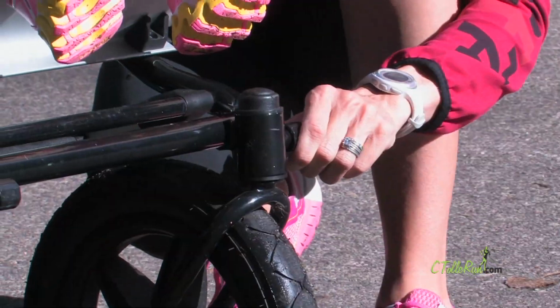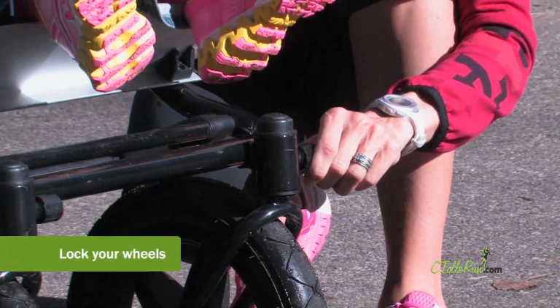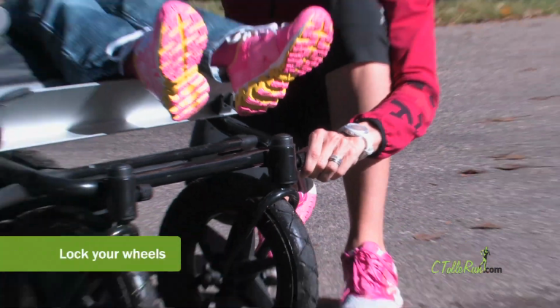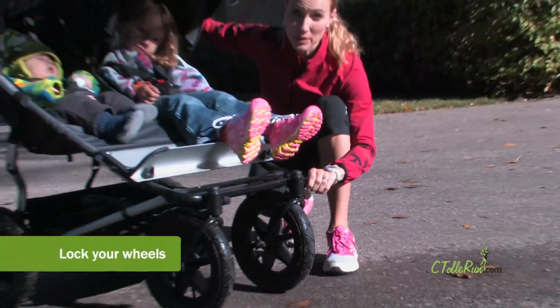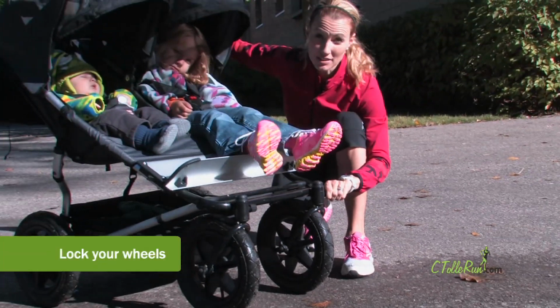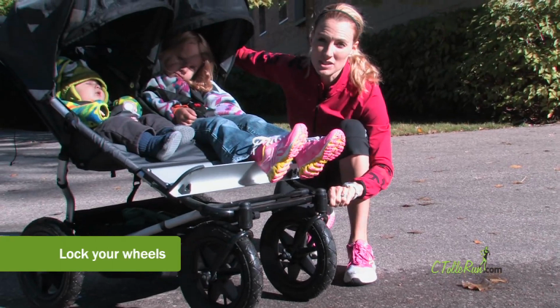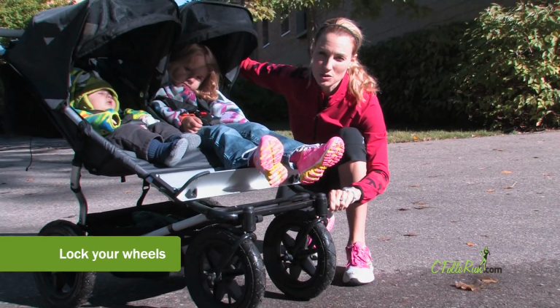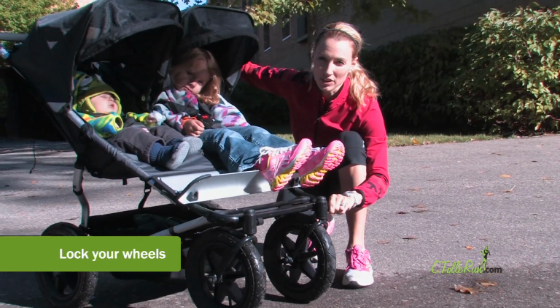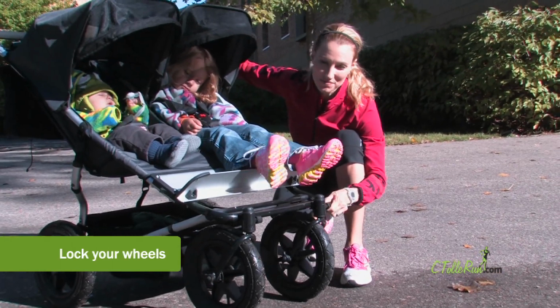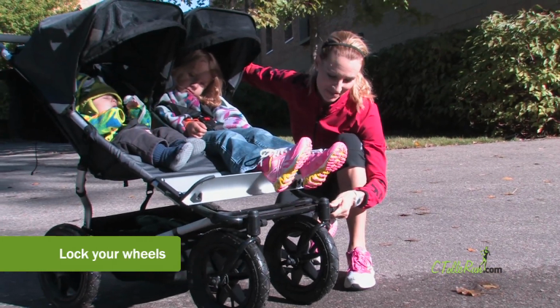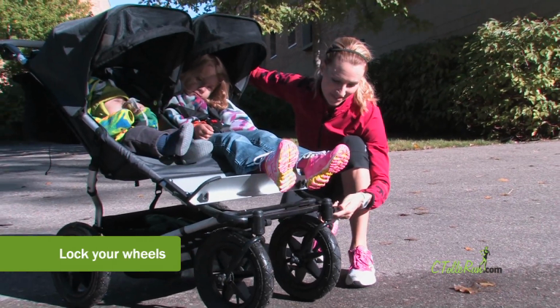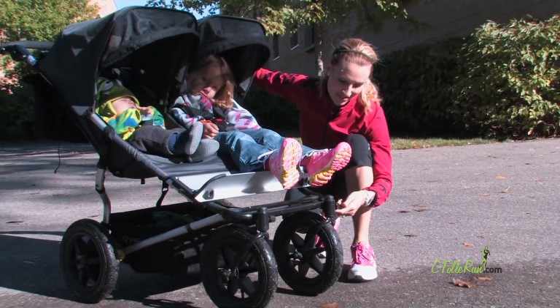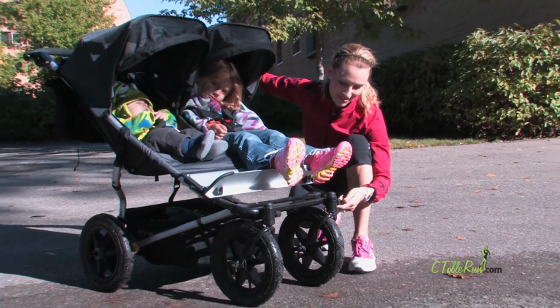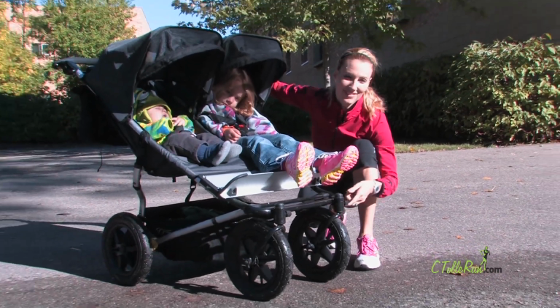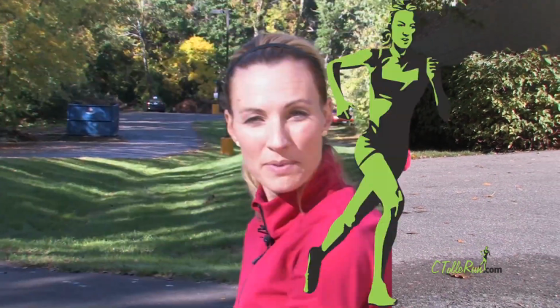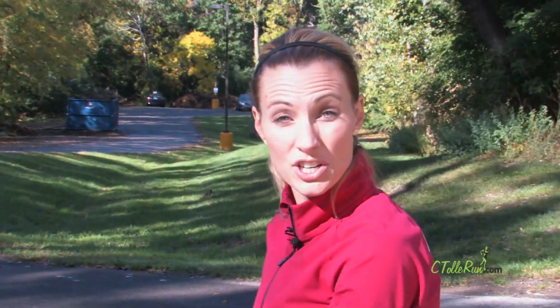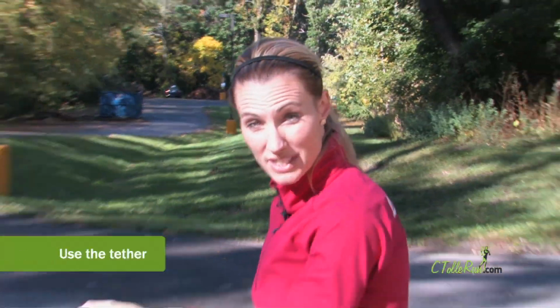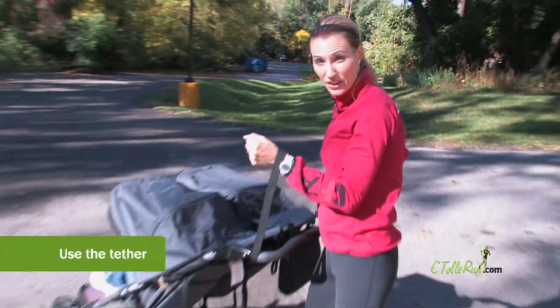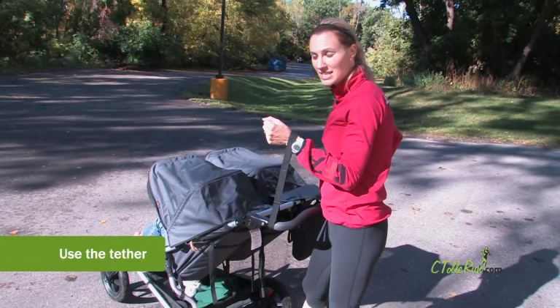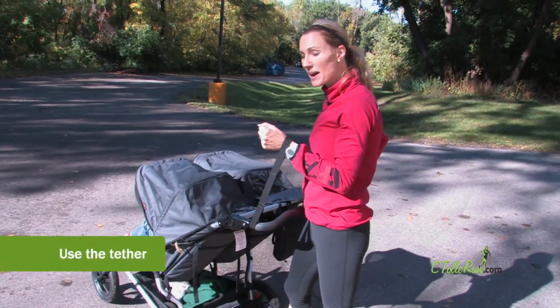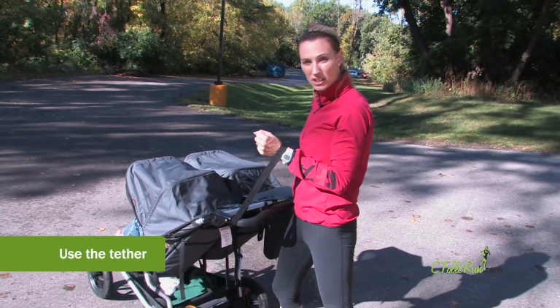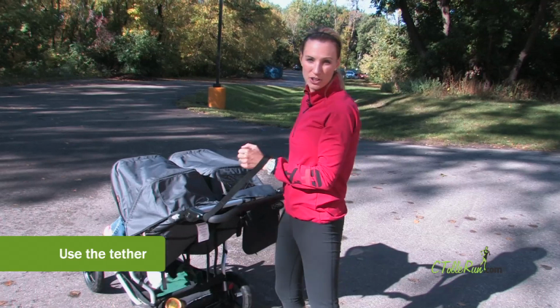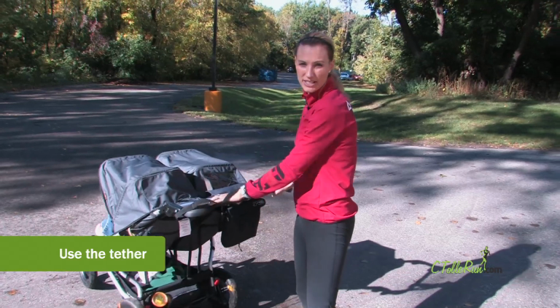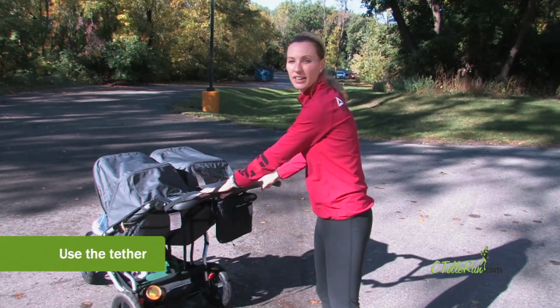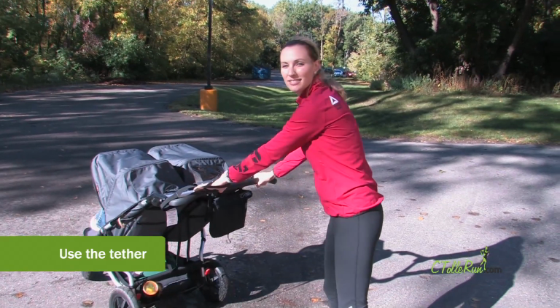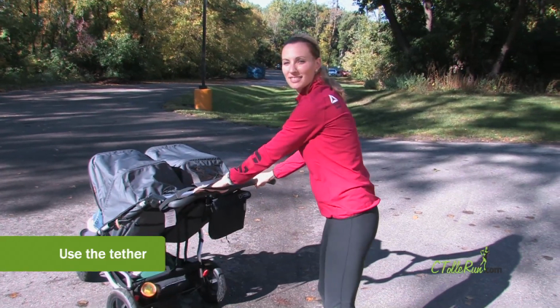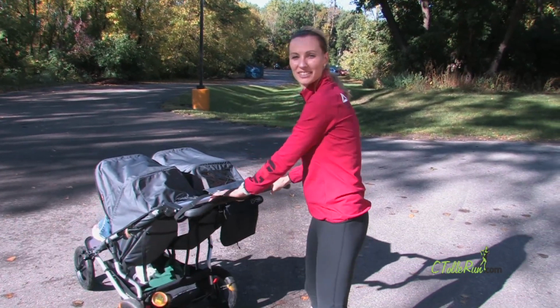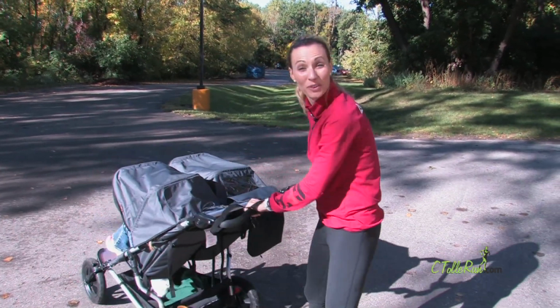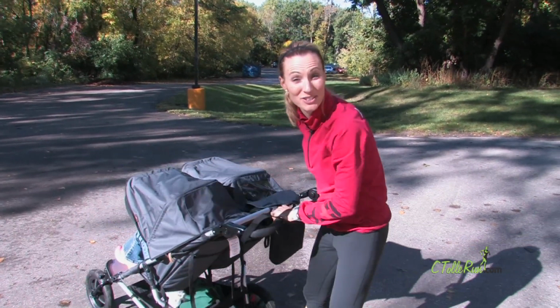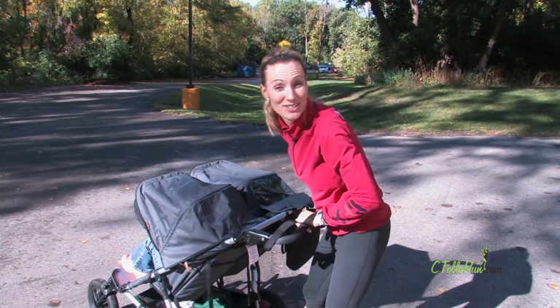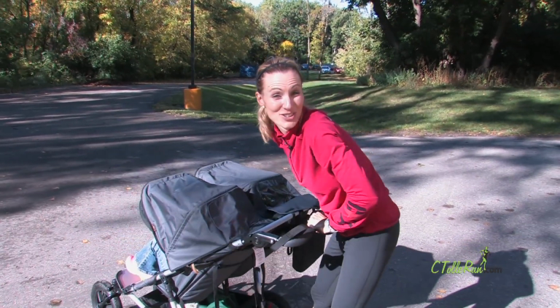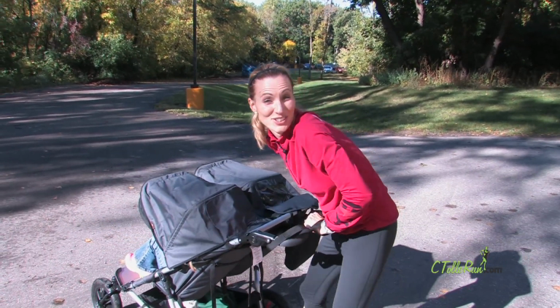Make sure to lock your wheel so it doesn't swivel. Make sure to use the tether, especially when you're going downhill, so you won't lose your kids or your stroller.